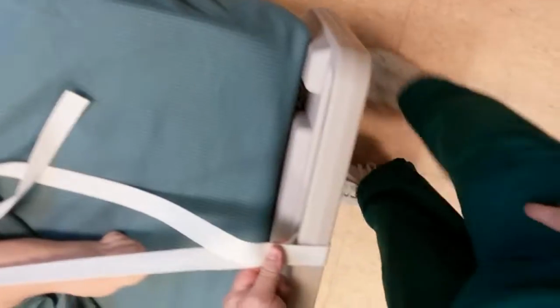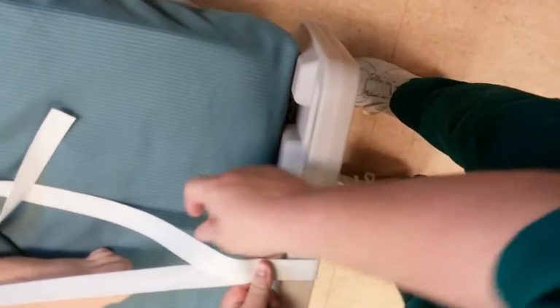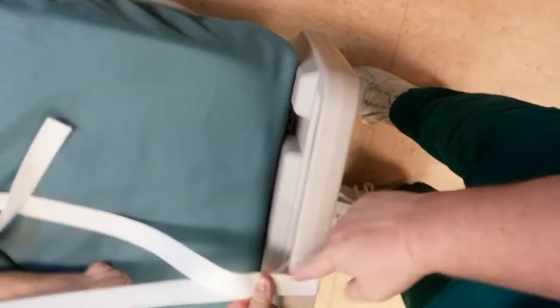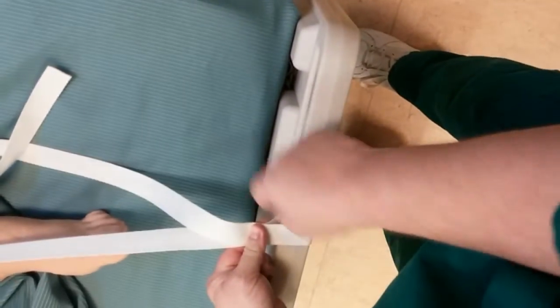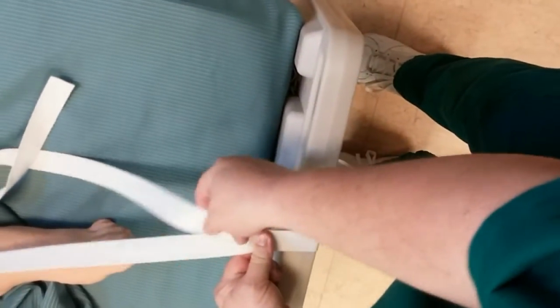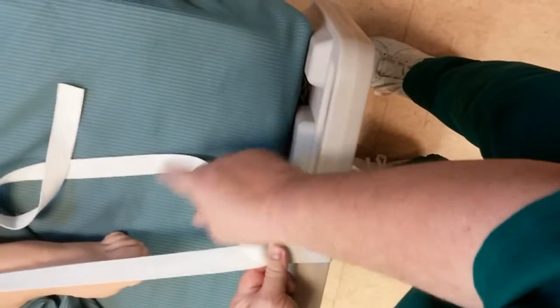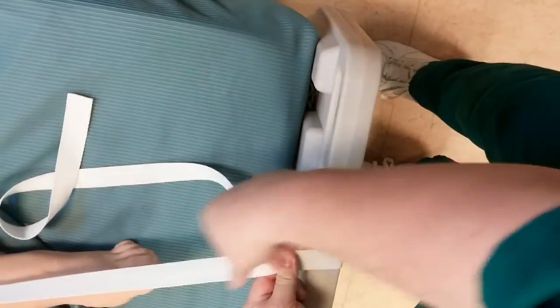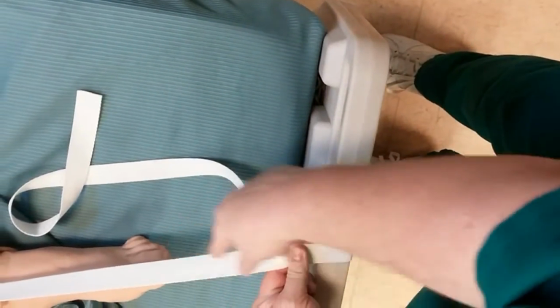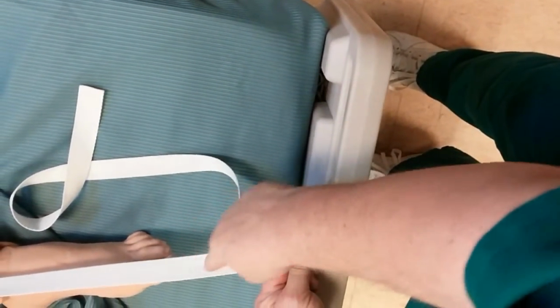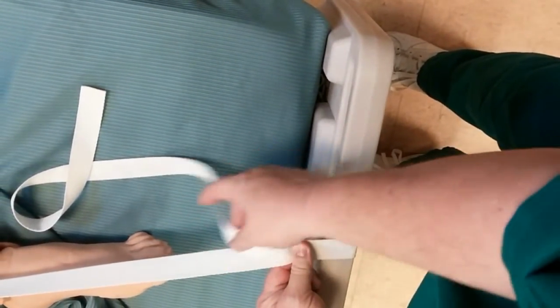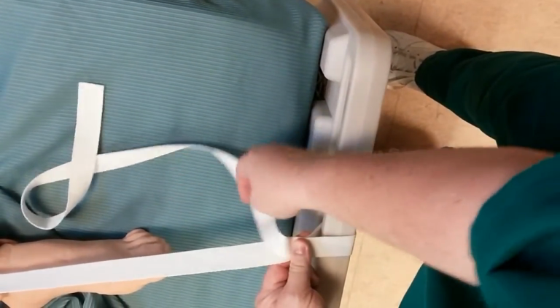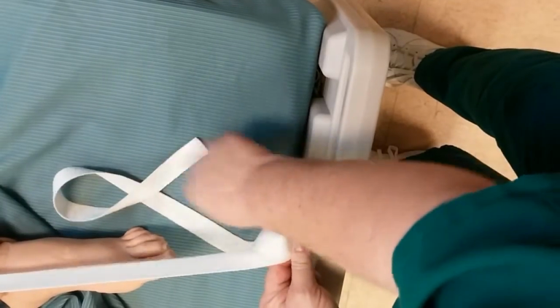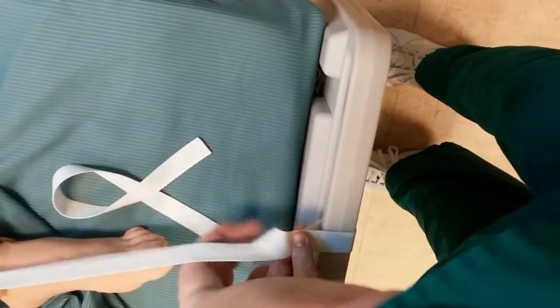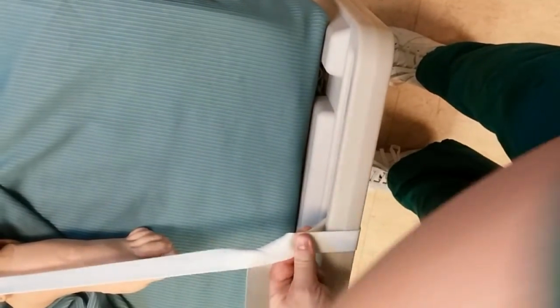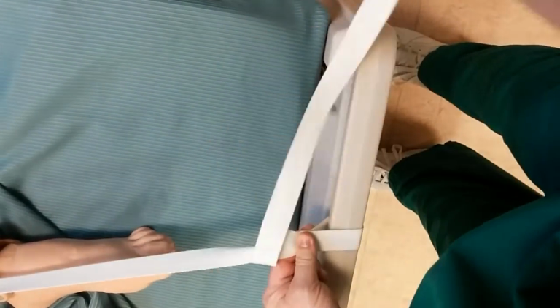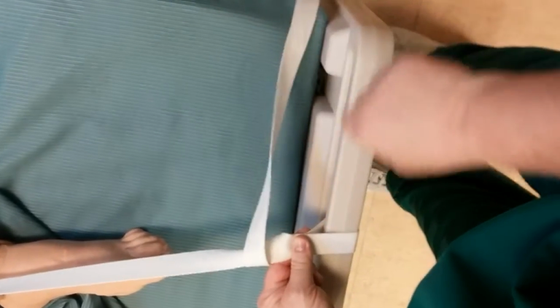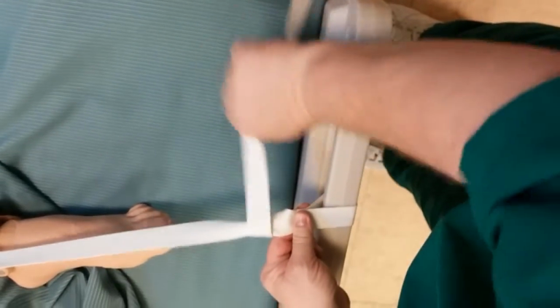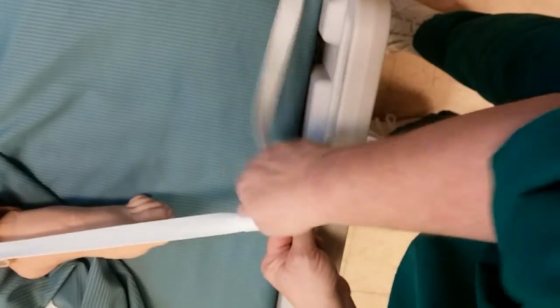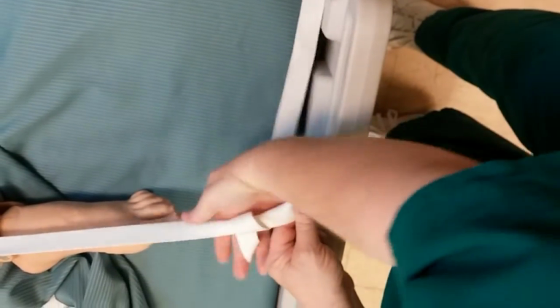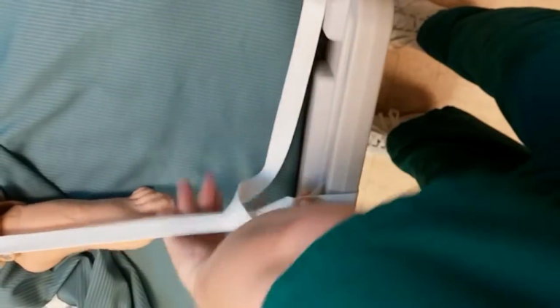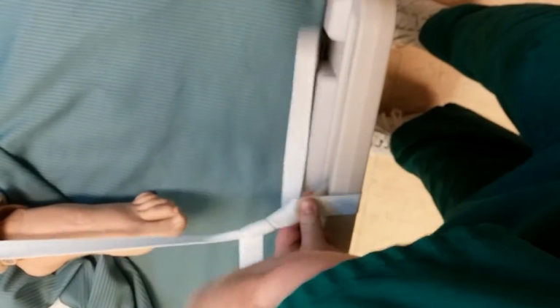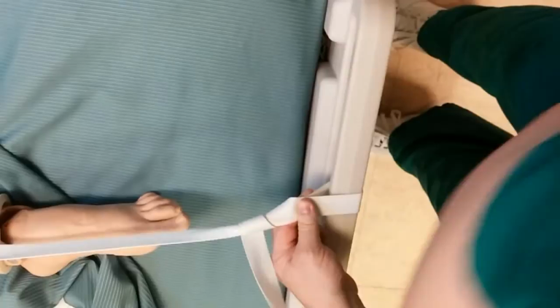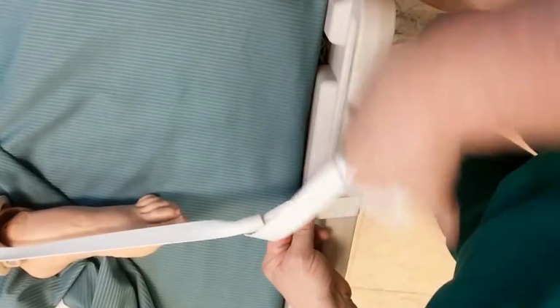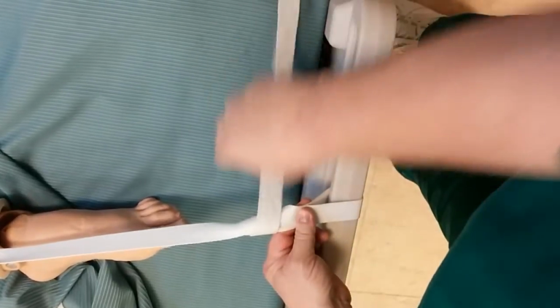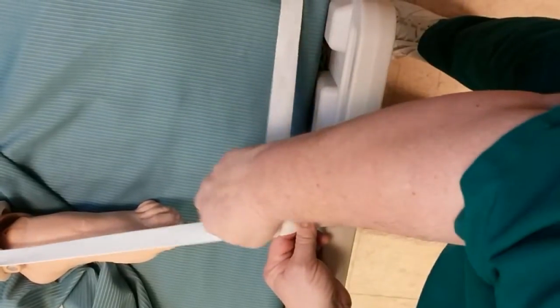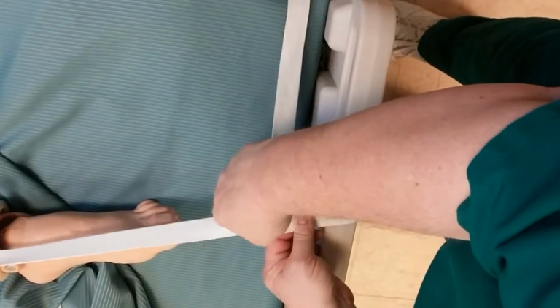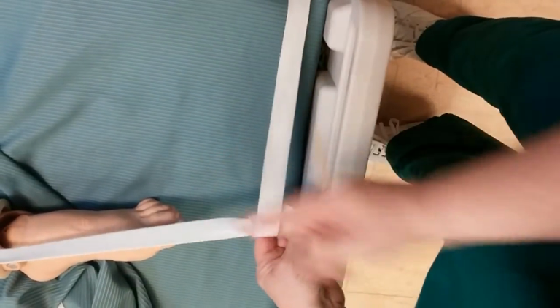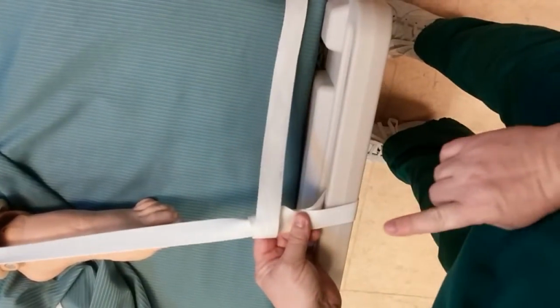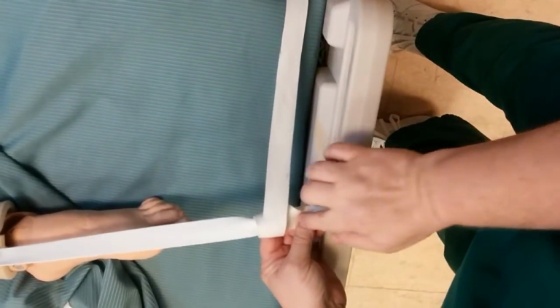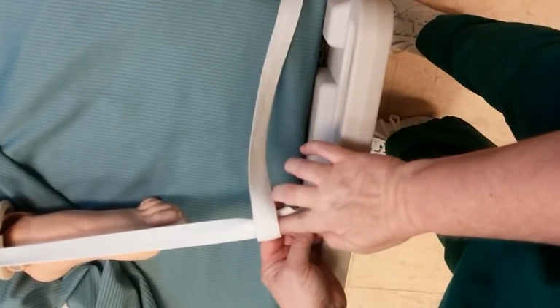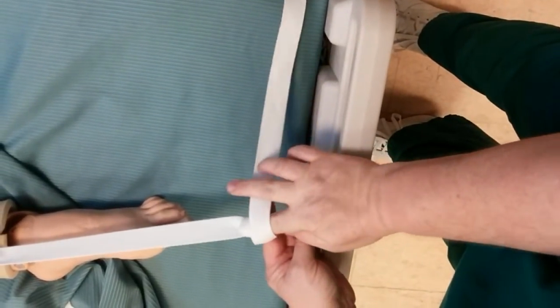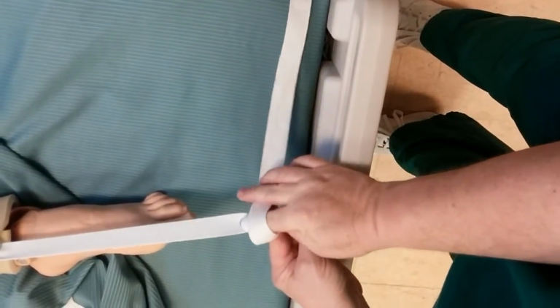Bring it close, because otherwise you're going to have so much room in here. So you bring it around the first time, then bring it around a second time. Now from the body side, reach through that loop.